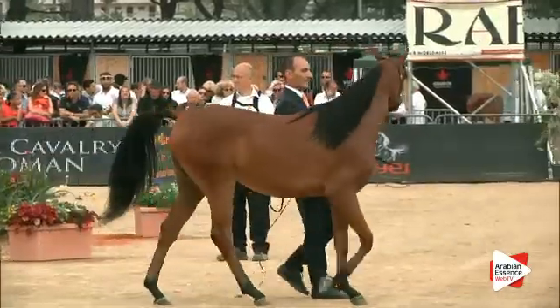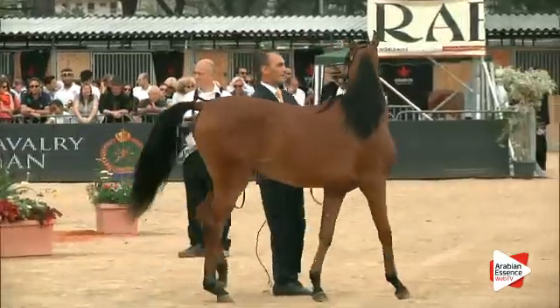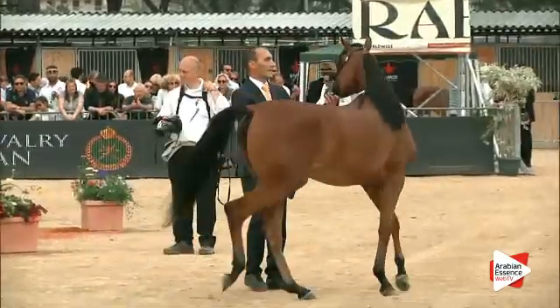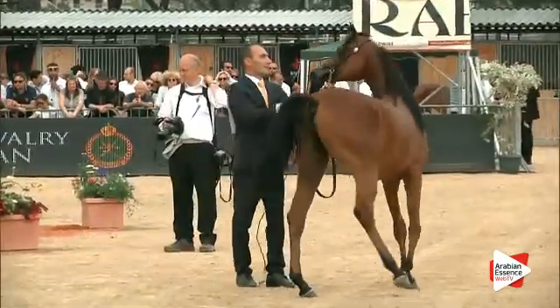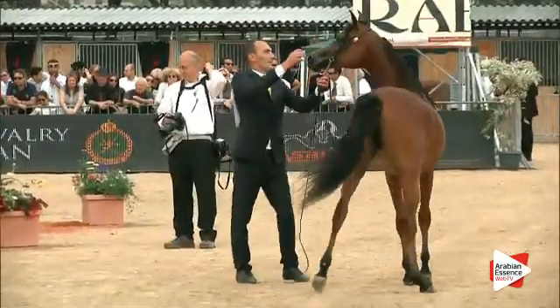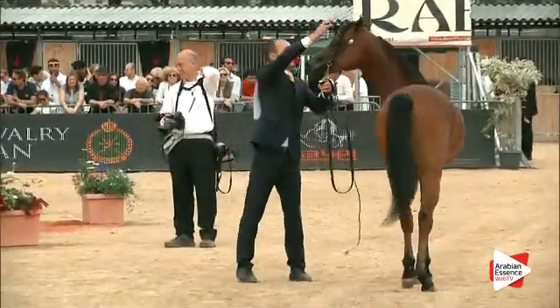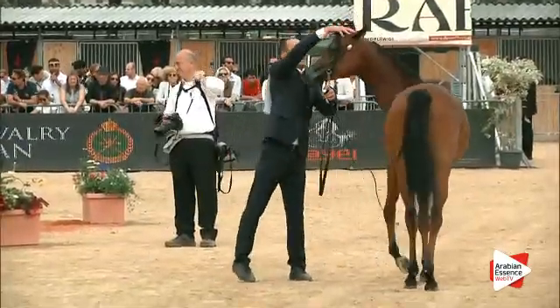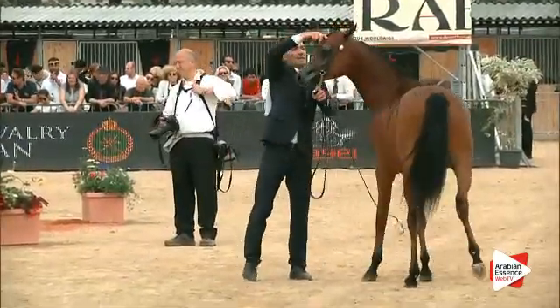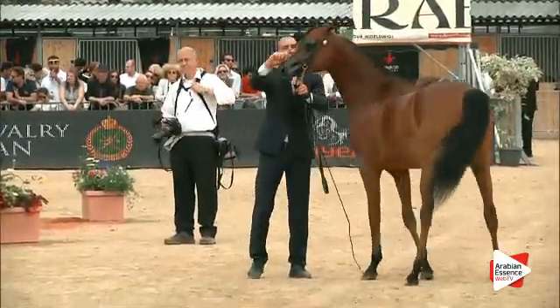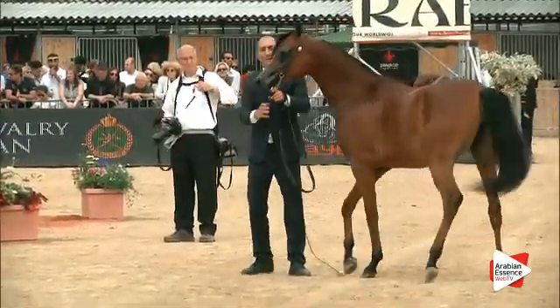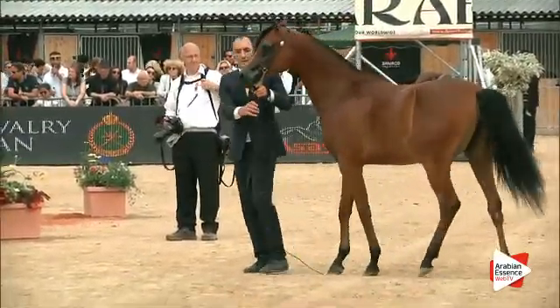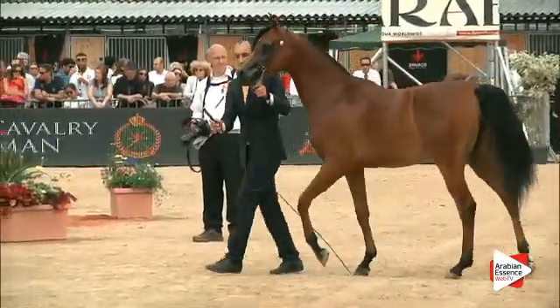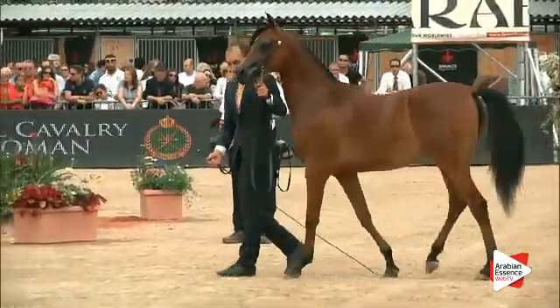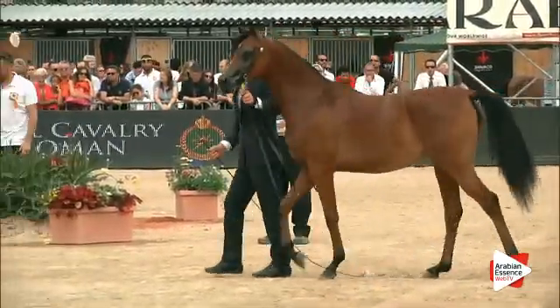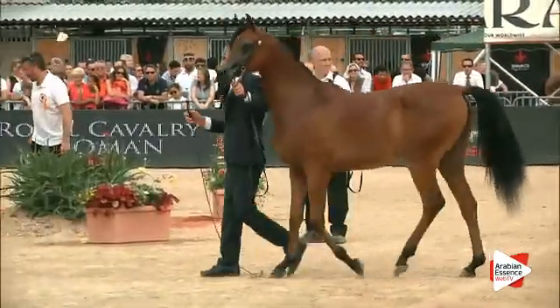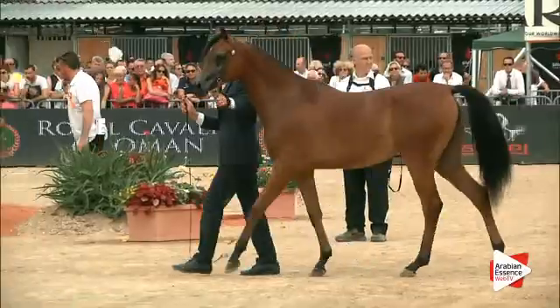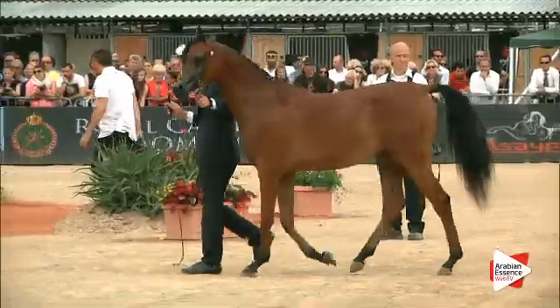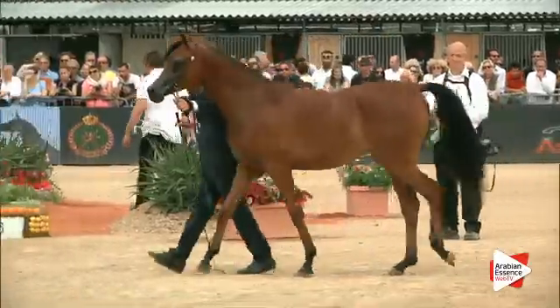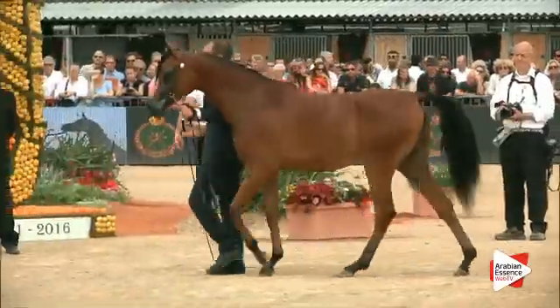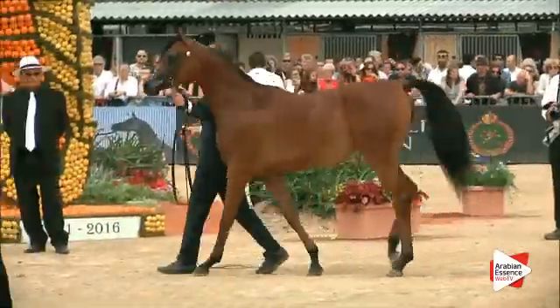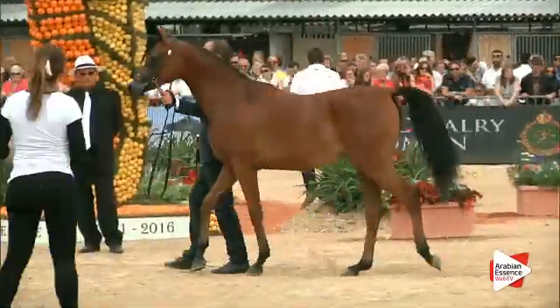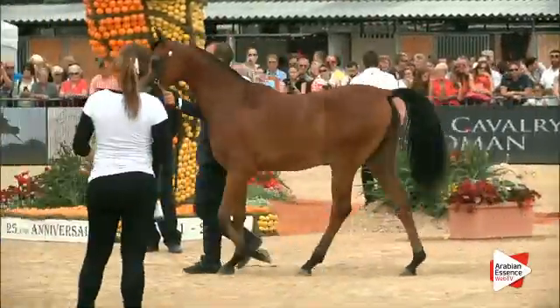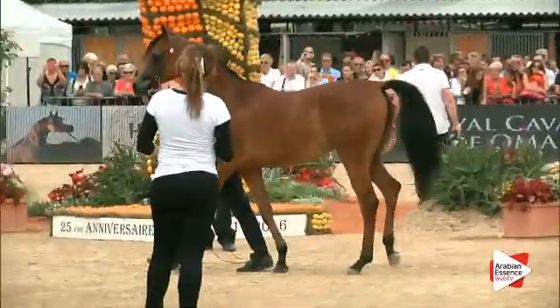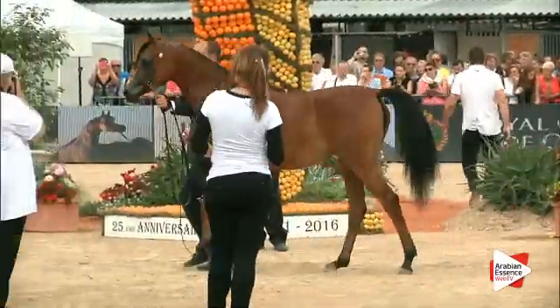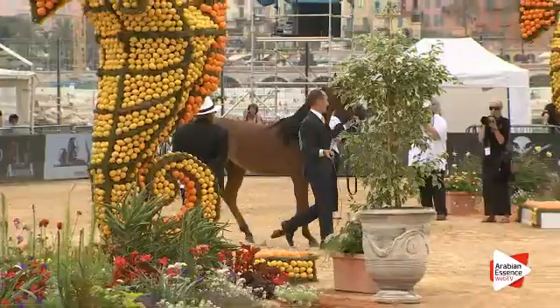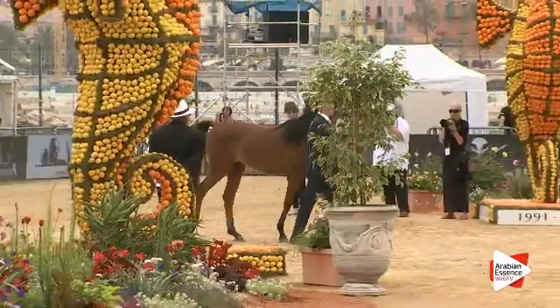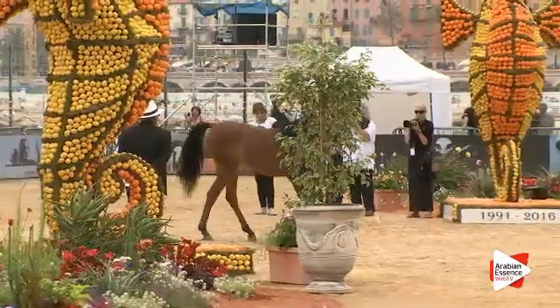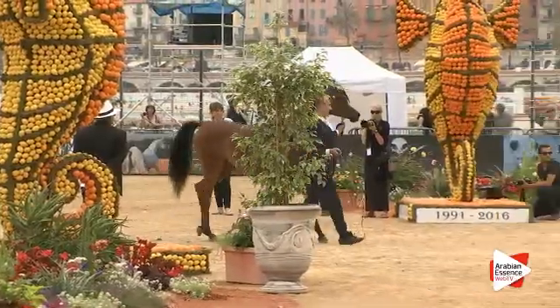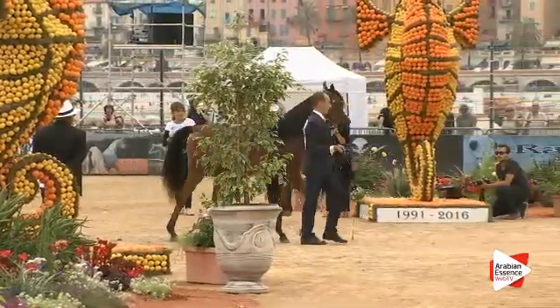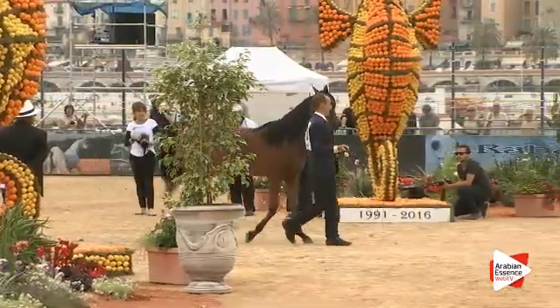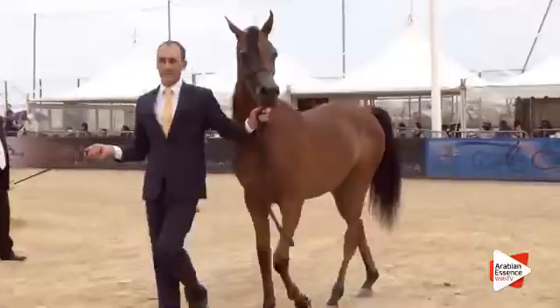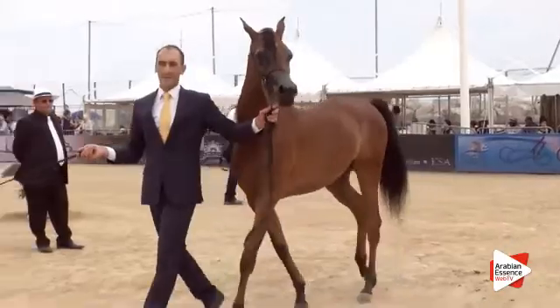In a few minutes we'll have the total results for the Ajaerbe, number 12 — representing the United Arab Emirates and Dubai Arabian Horstead.